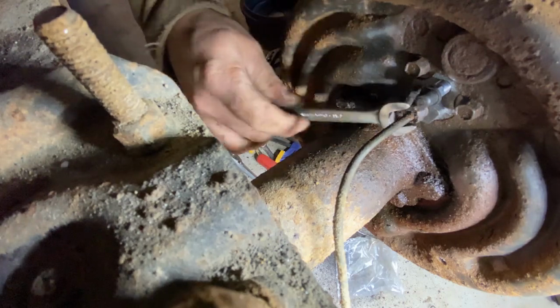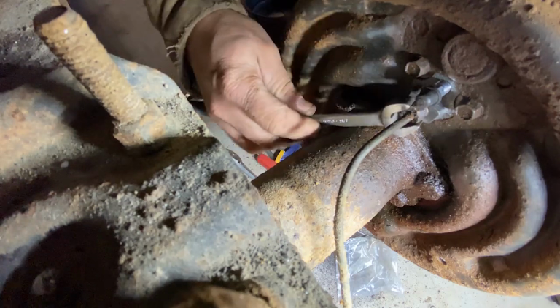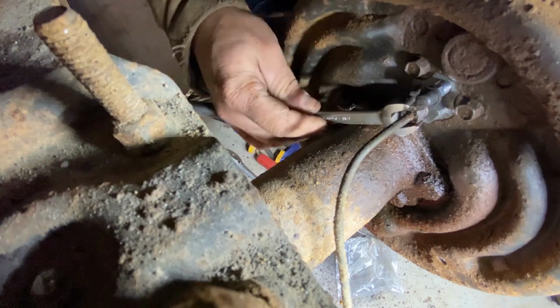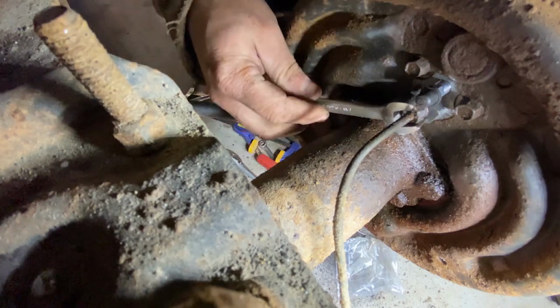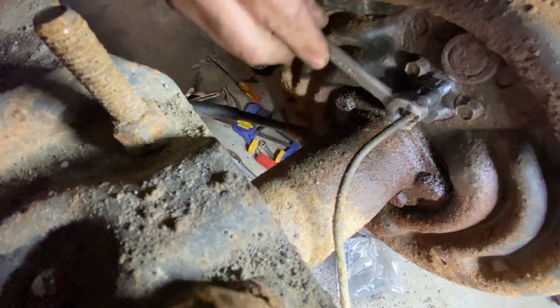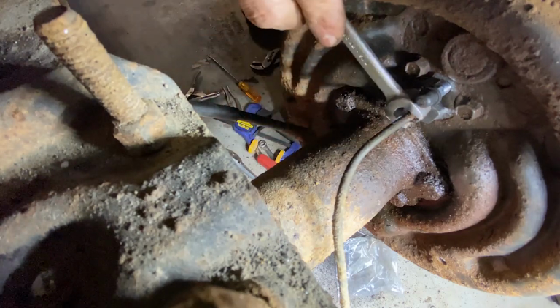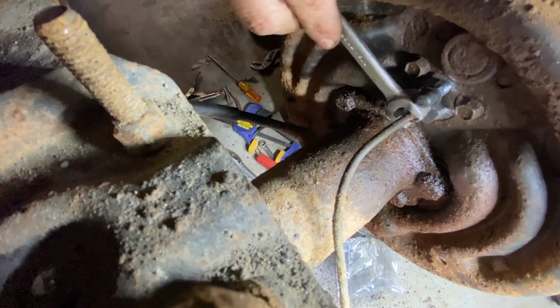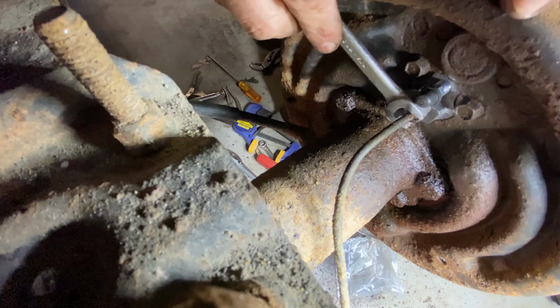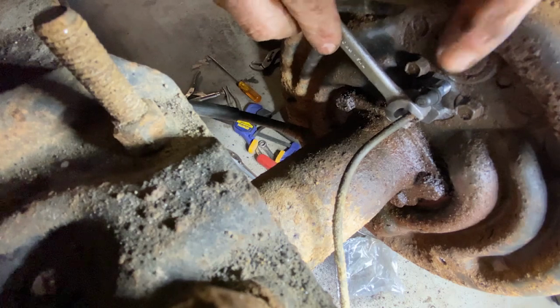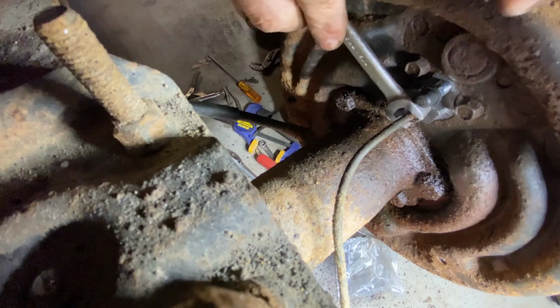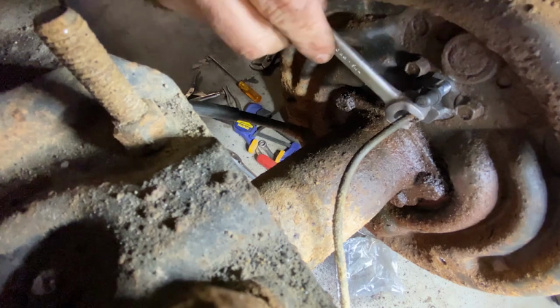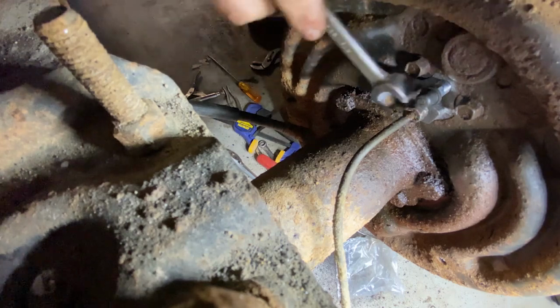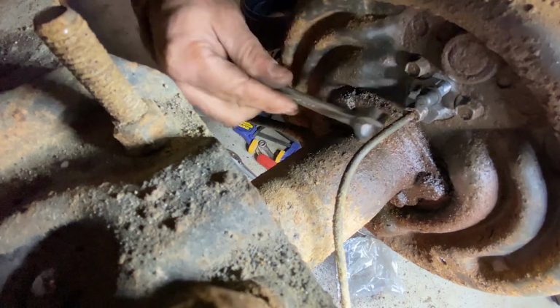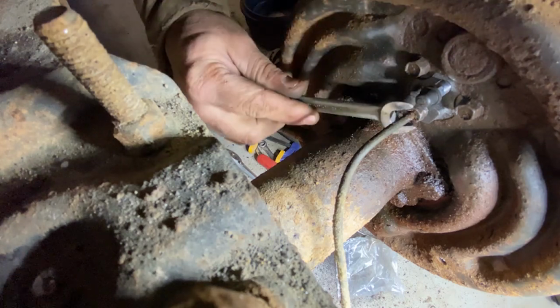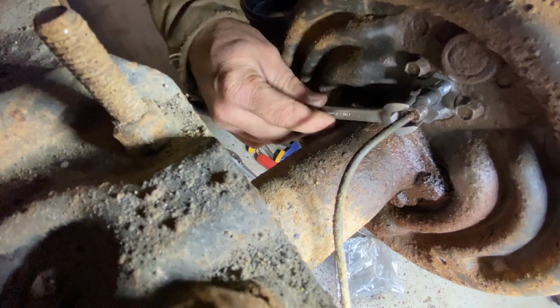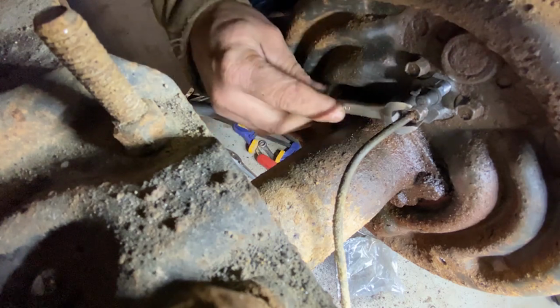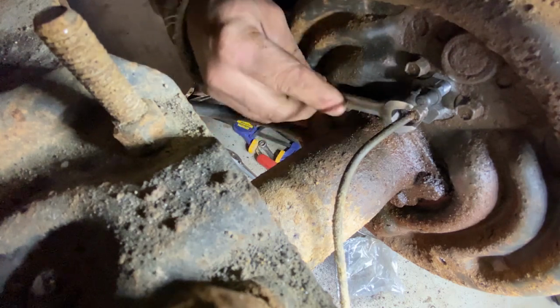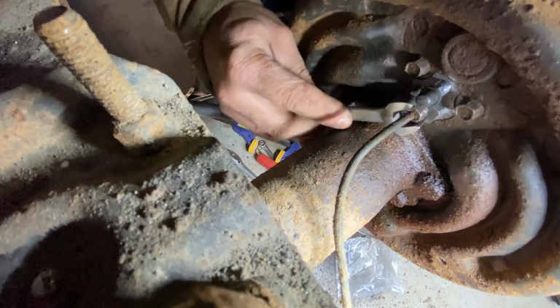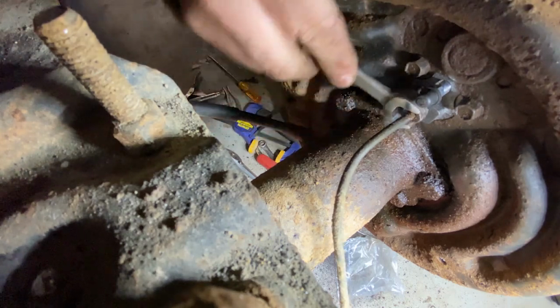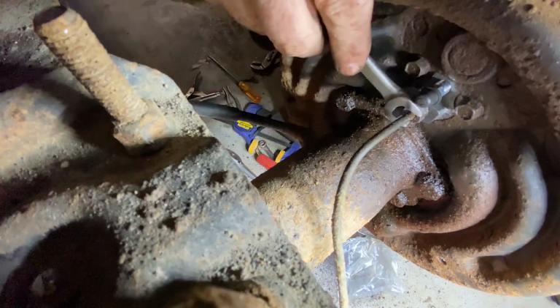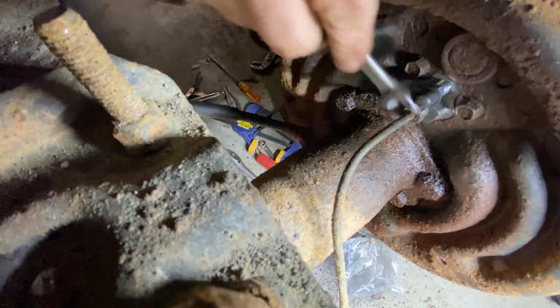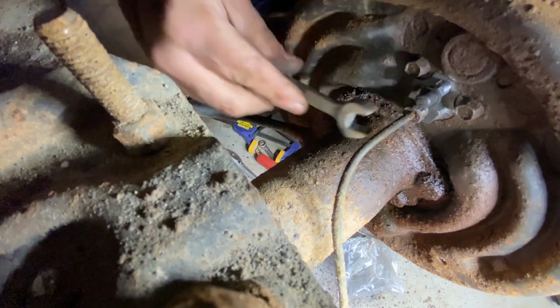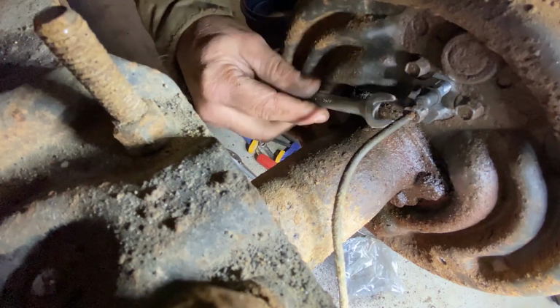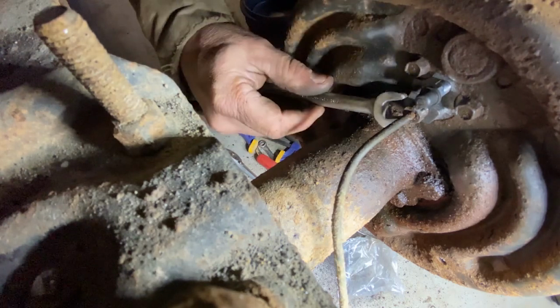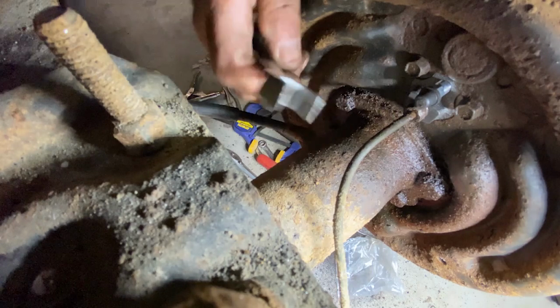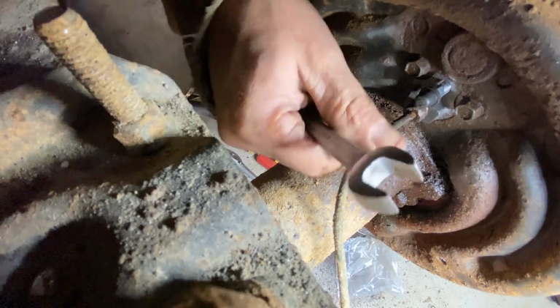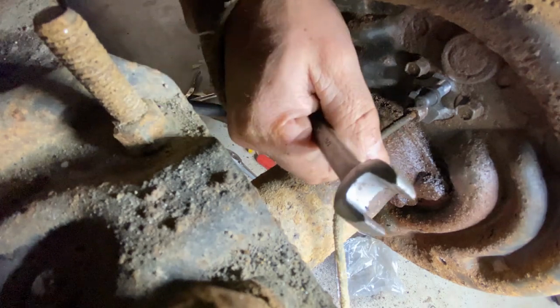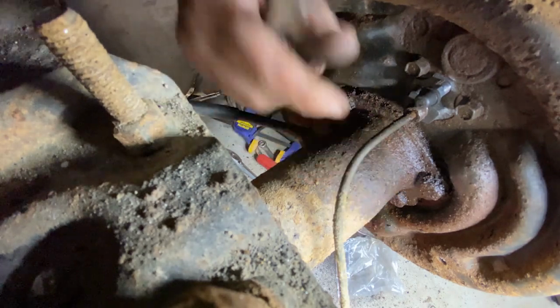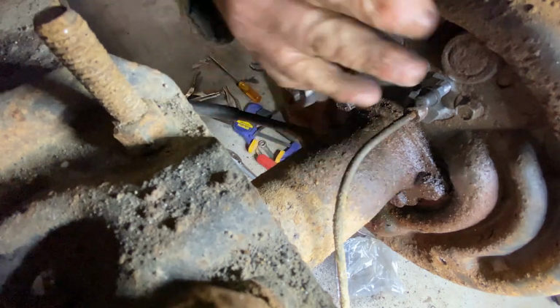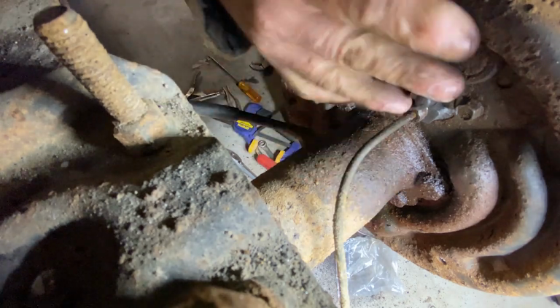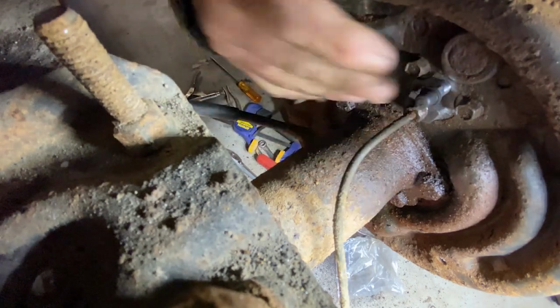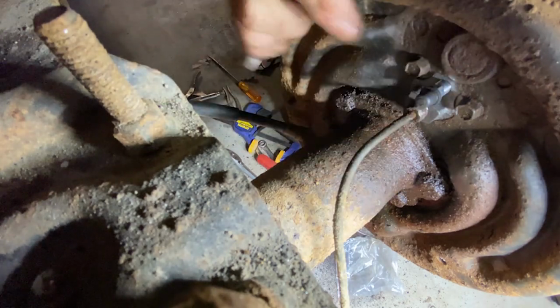You can see why I removed that bleeder last time — it's right in a bad spot there. But I think we'll be all right to get this tightened up. That should be good, so everything's tight back here now.